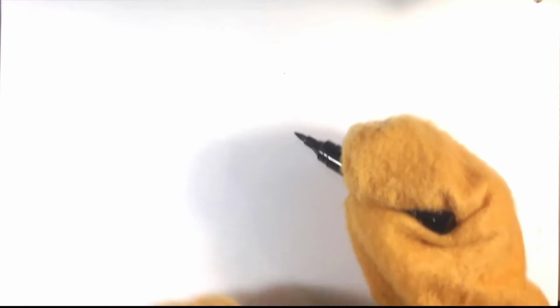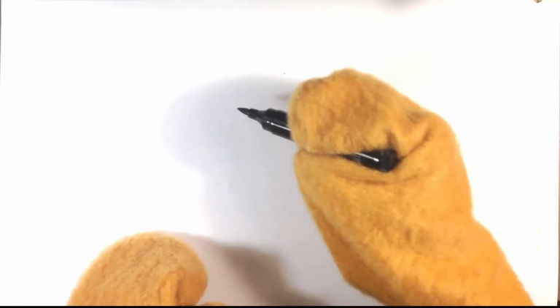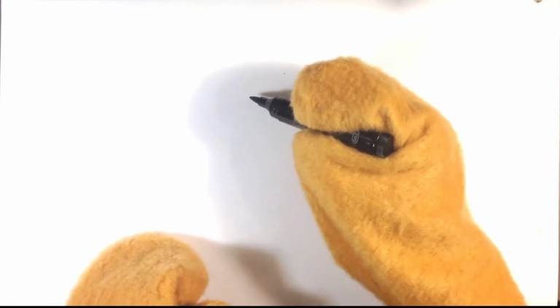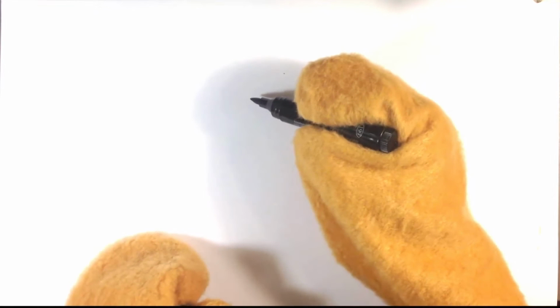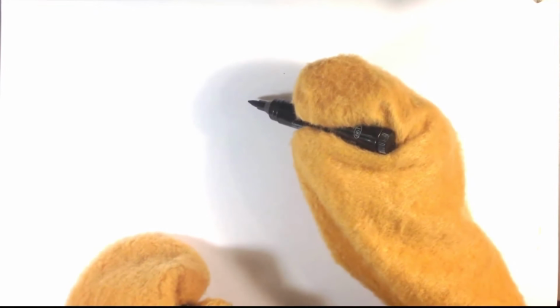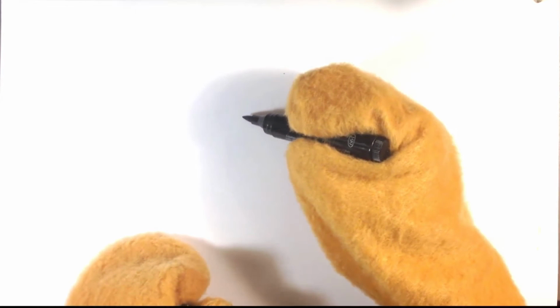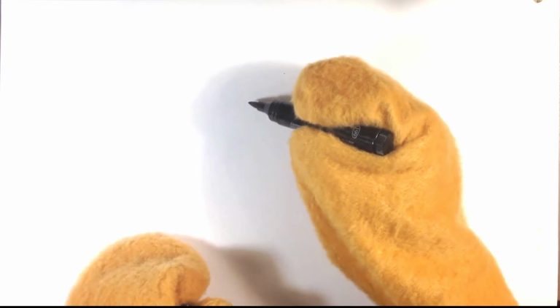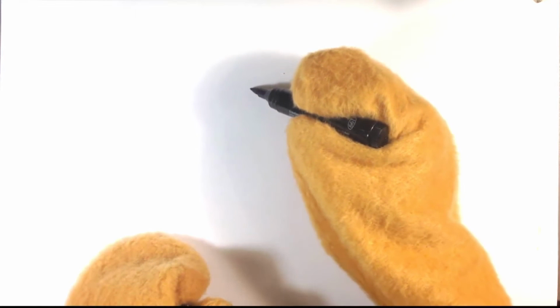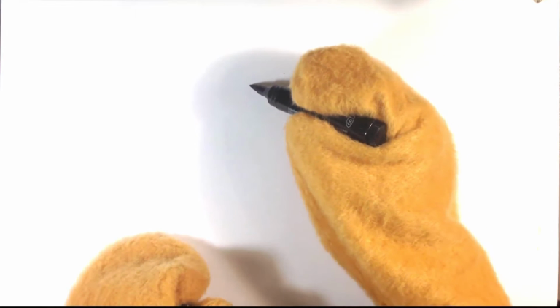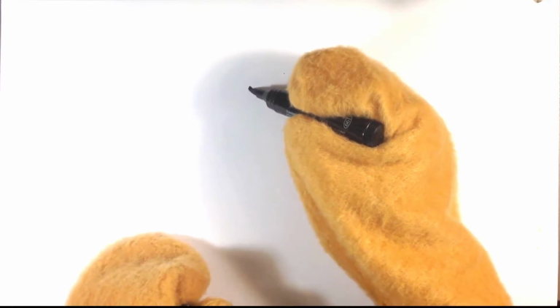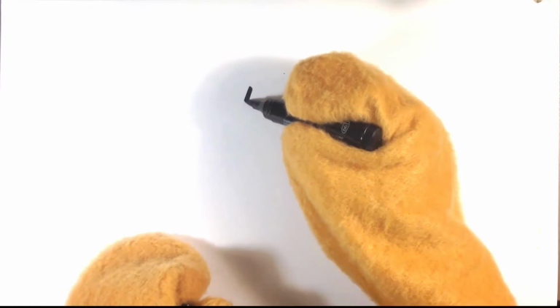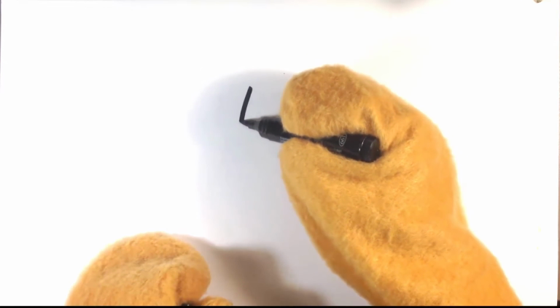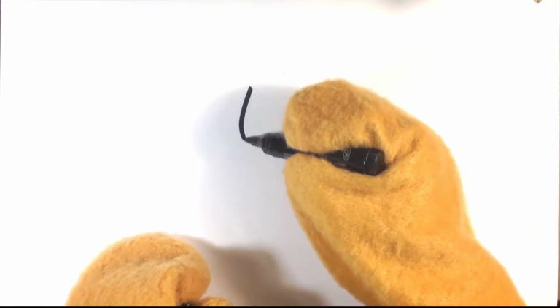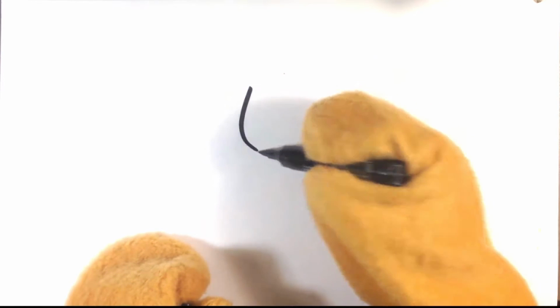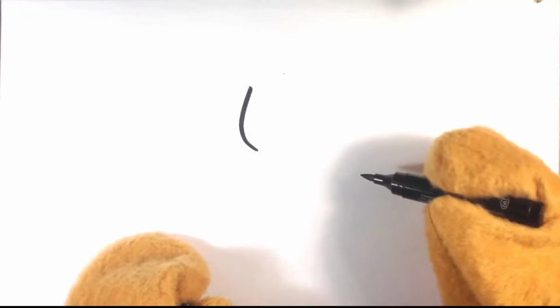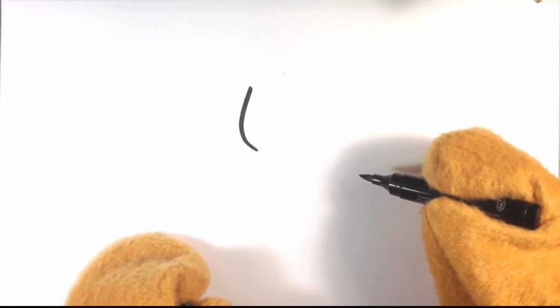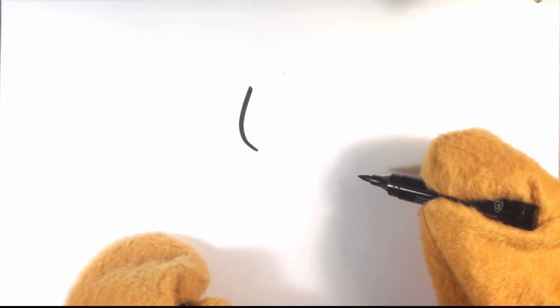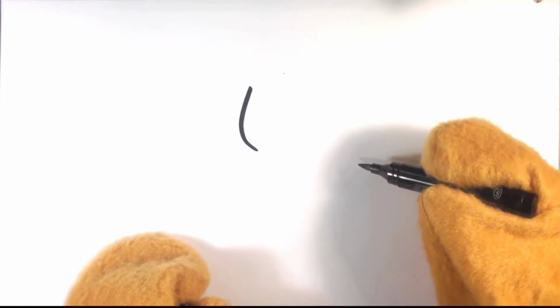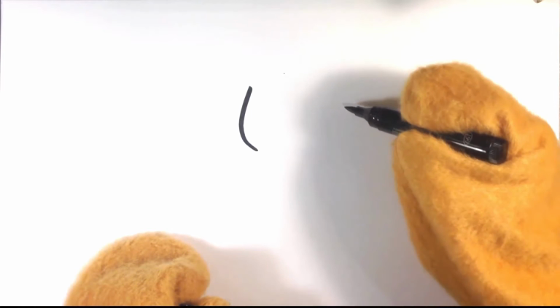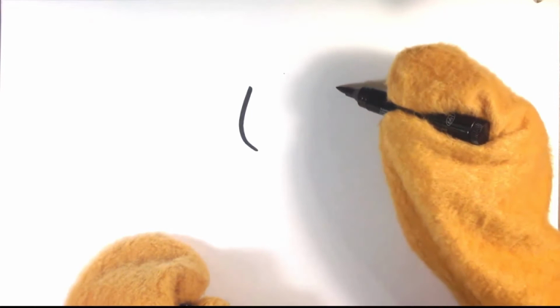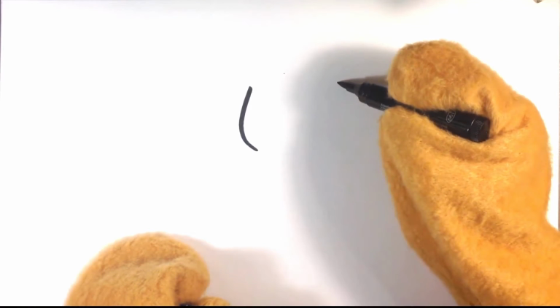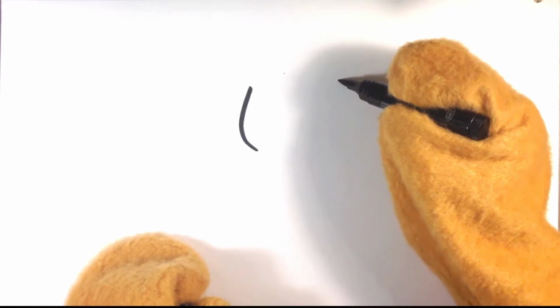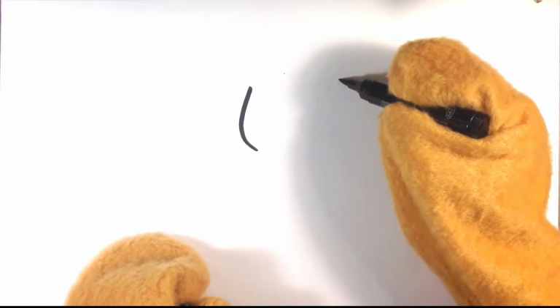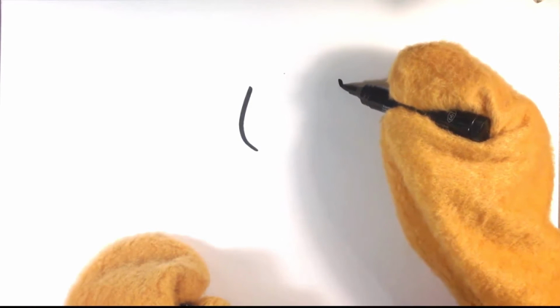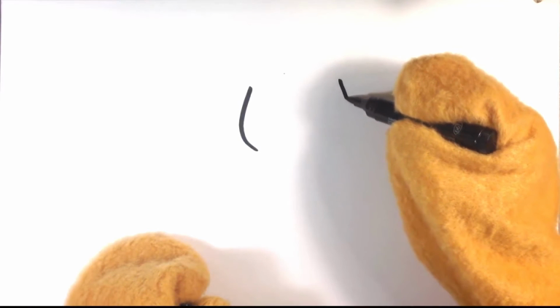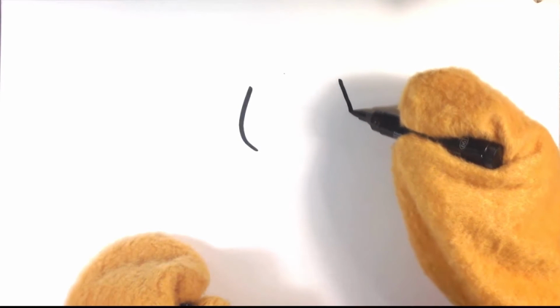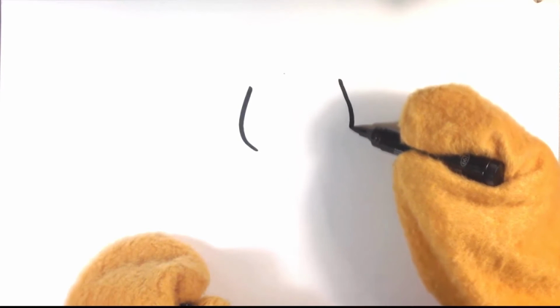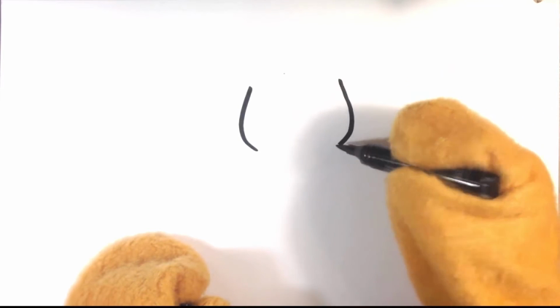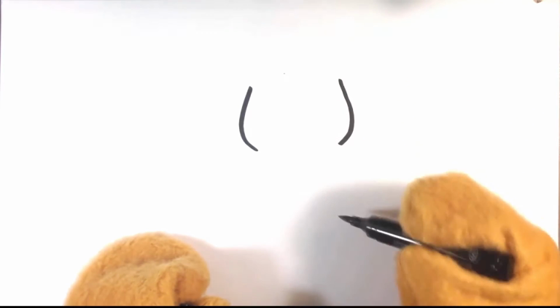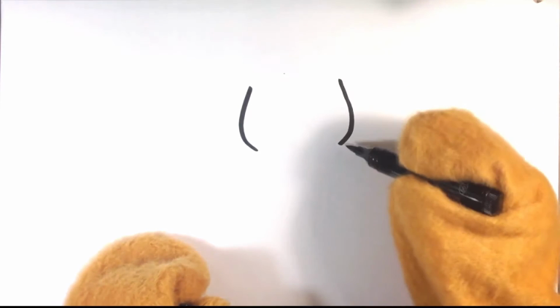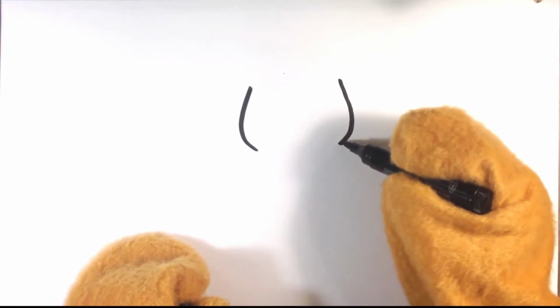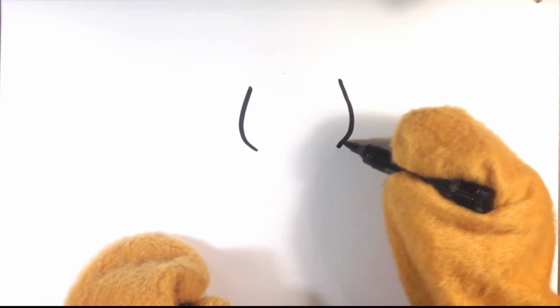I'm actually going to be using this marker. This marker is a pretty awesome marker. If you want to know what it is, I'm going to write it in the description below. Please check that out. So let's get started.